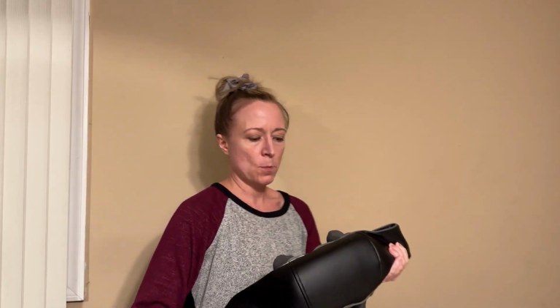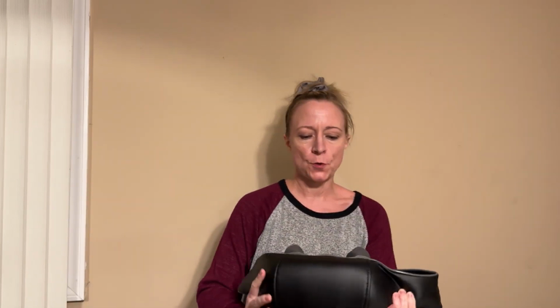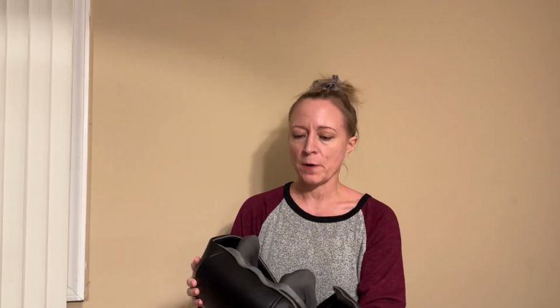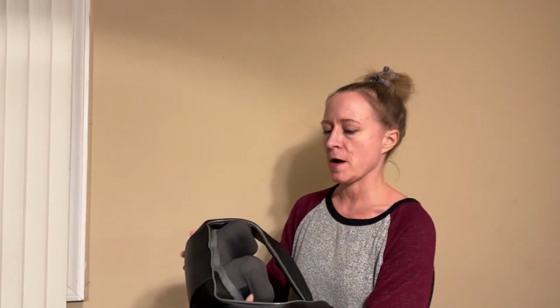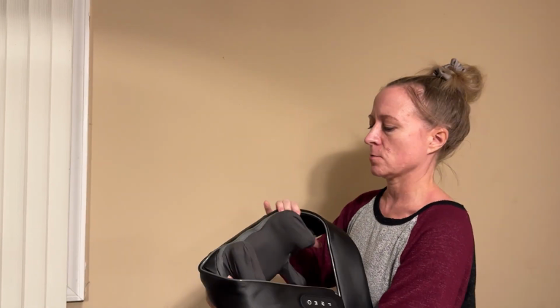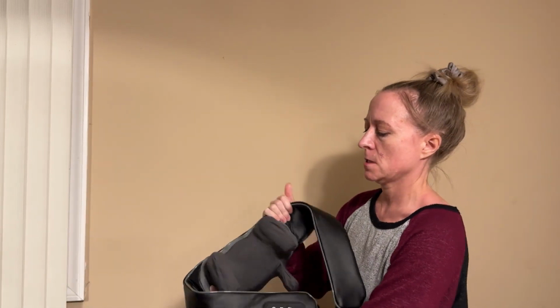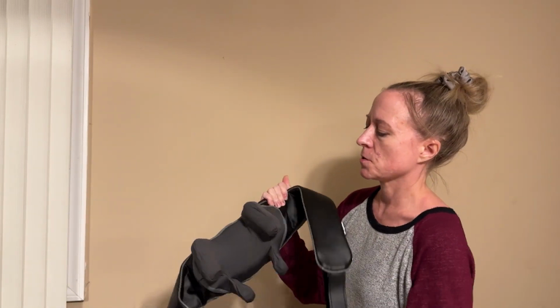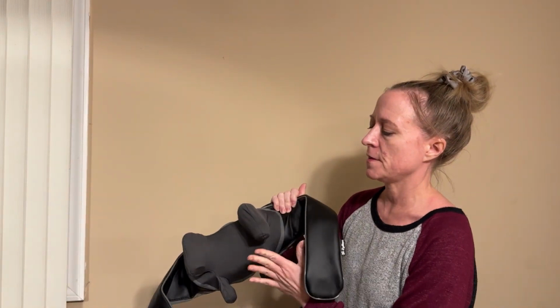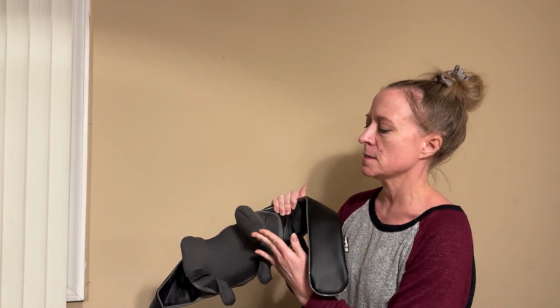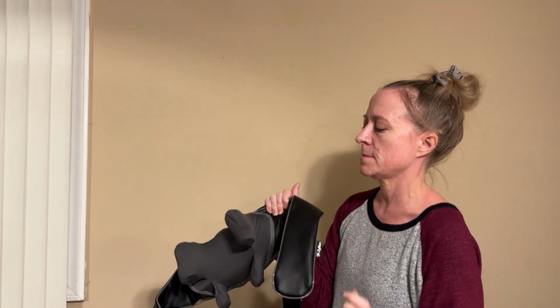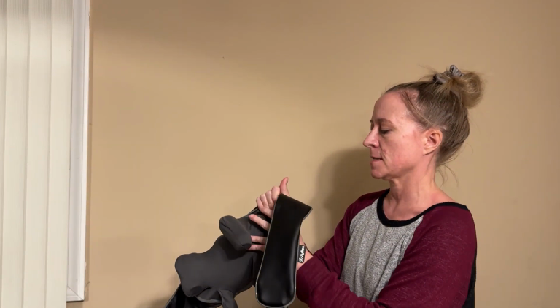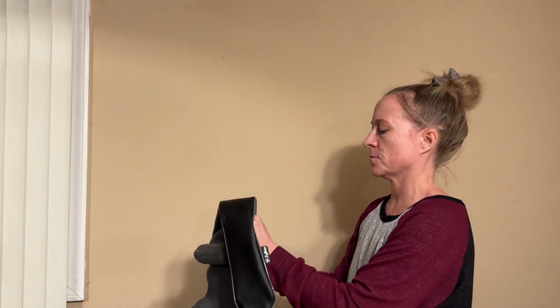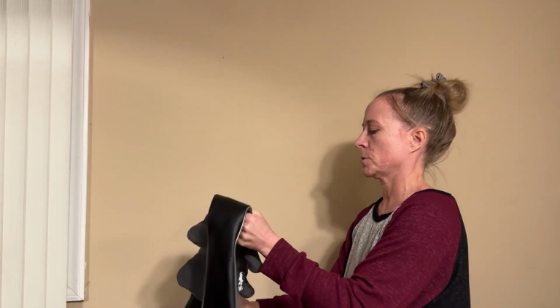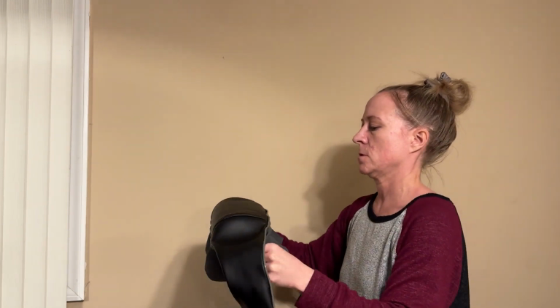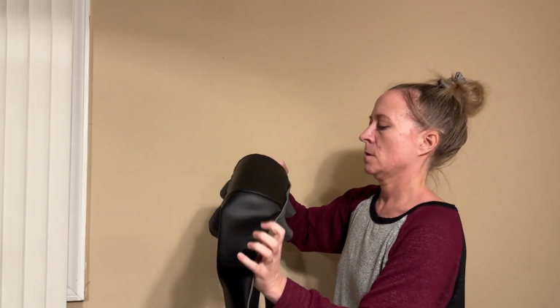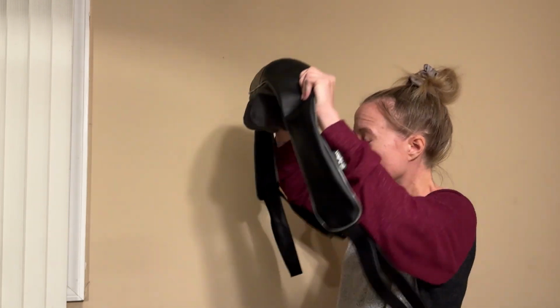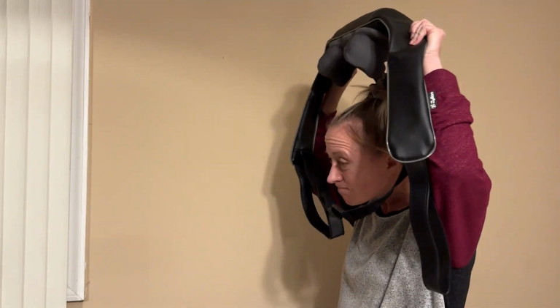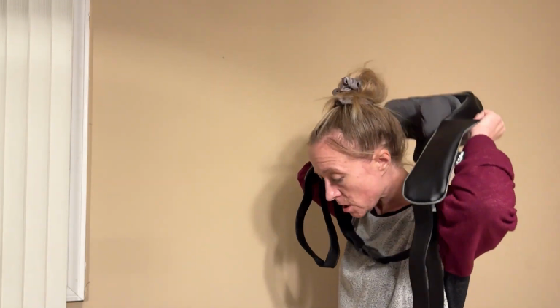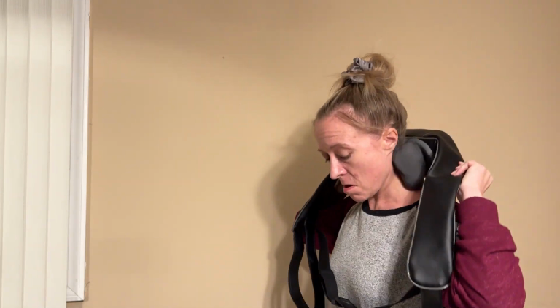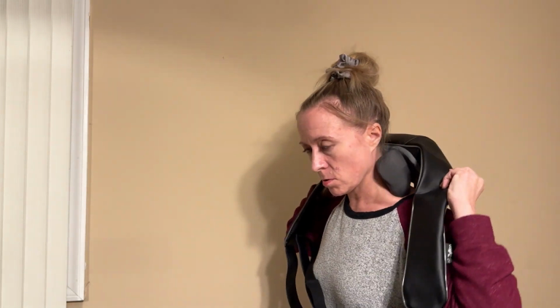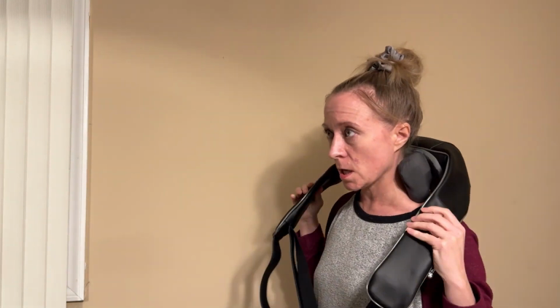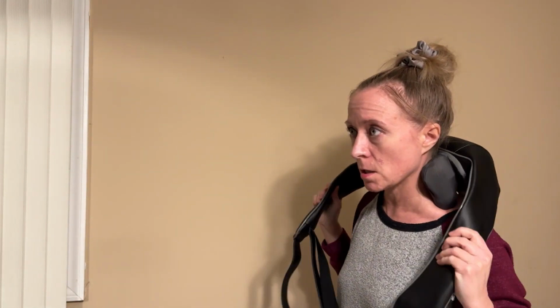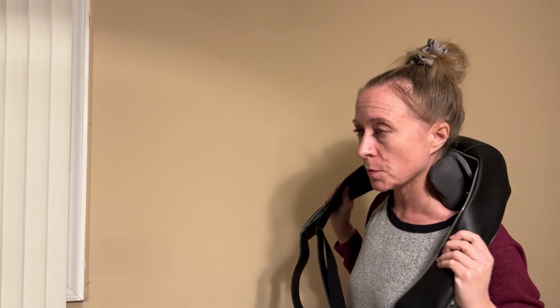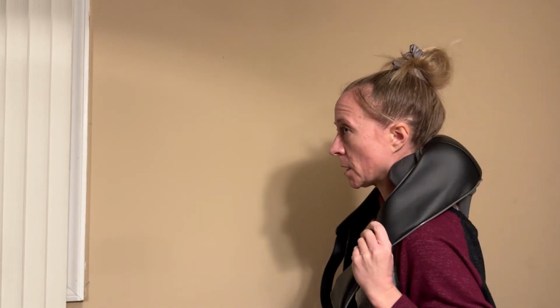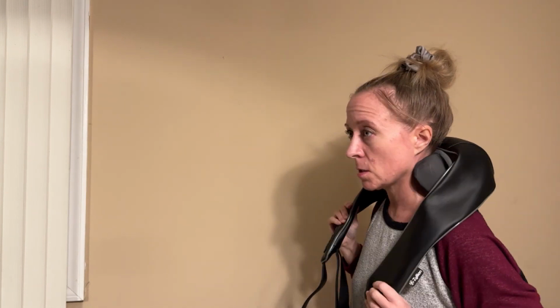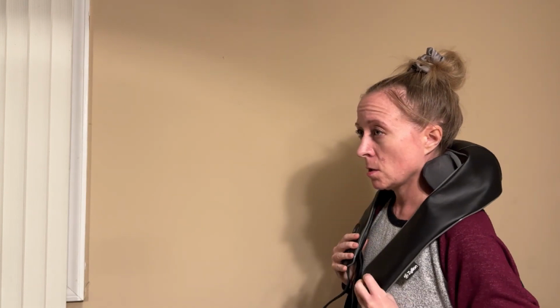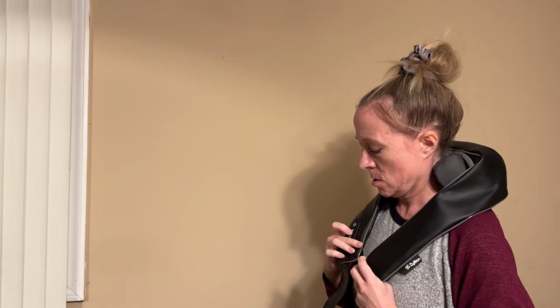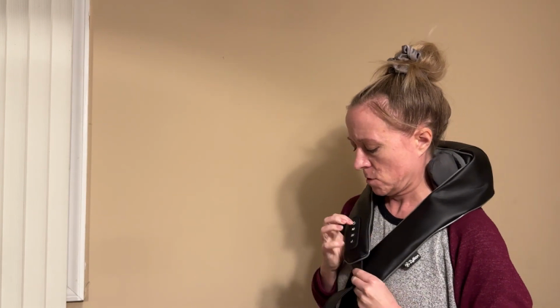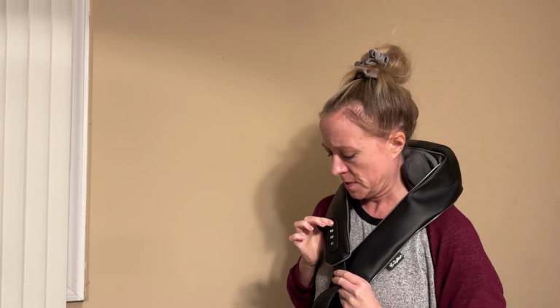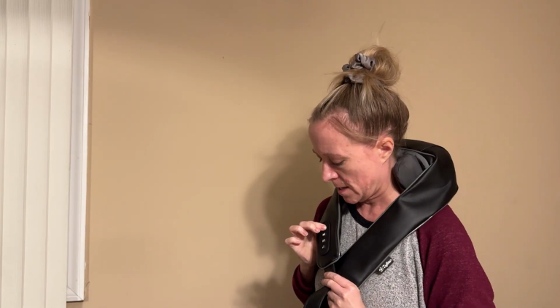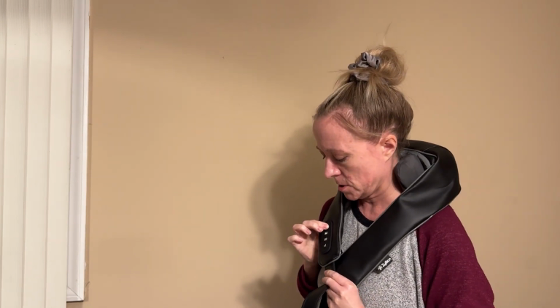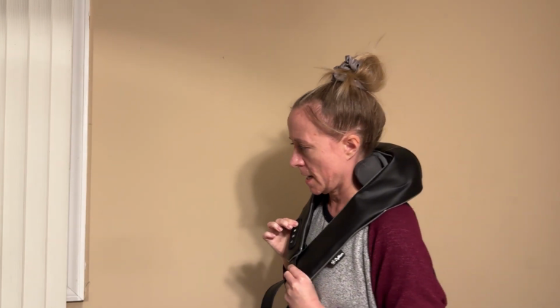Moment of truth — I'm going to try this out. So you want these to be at the tops of your shoulders. That's where we want it. You have to hold this down to turn it on.